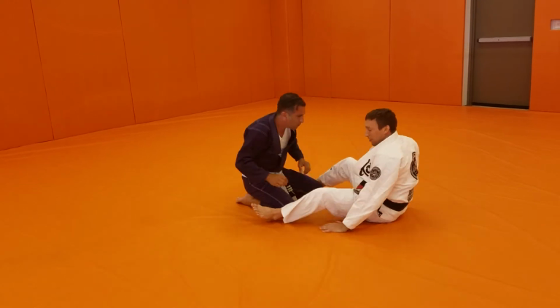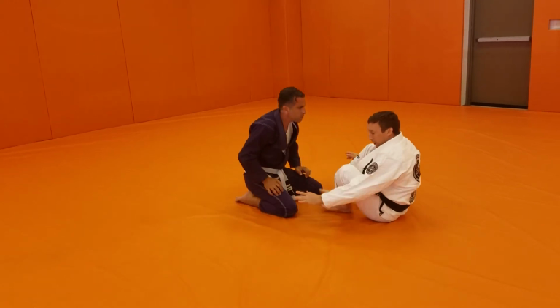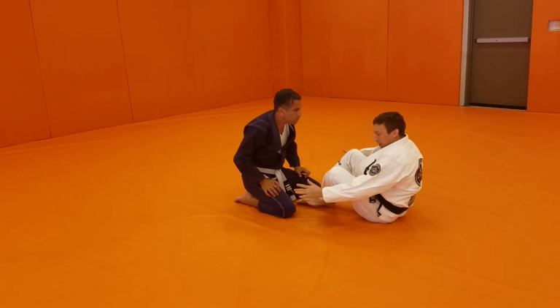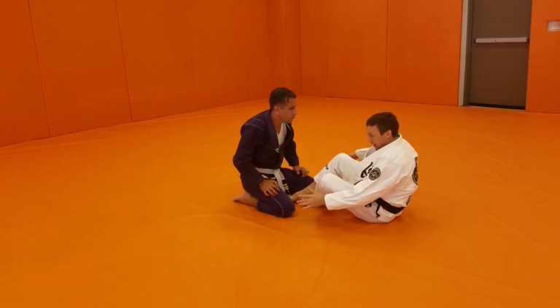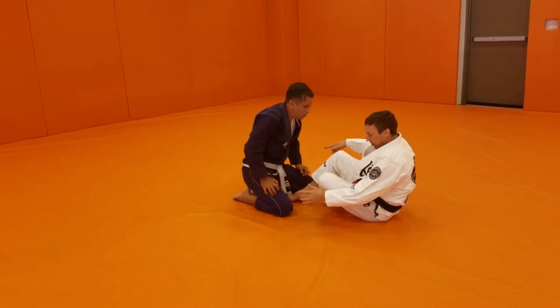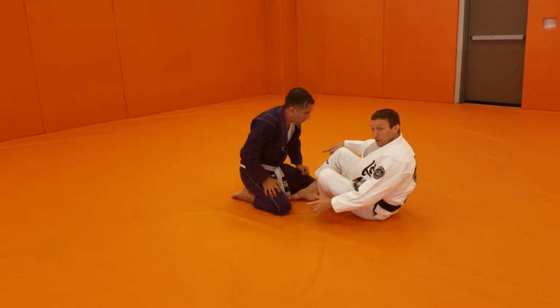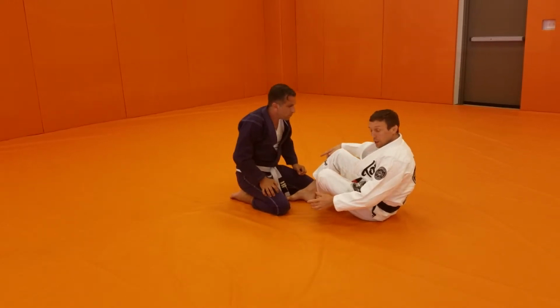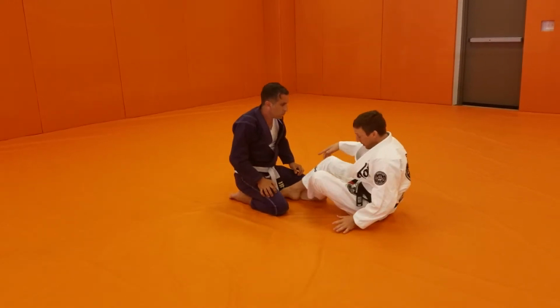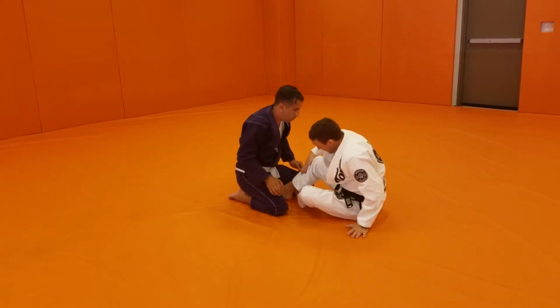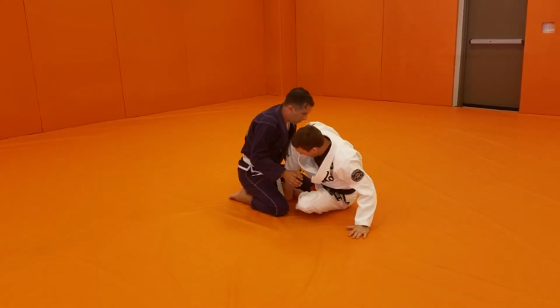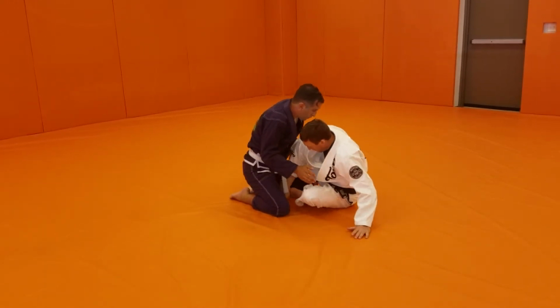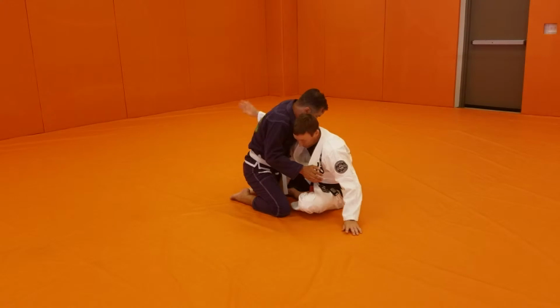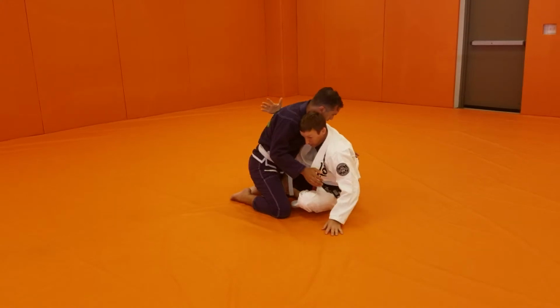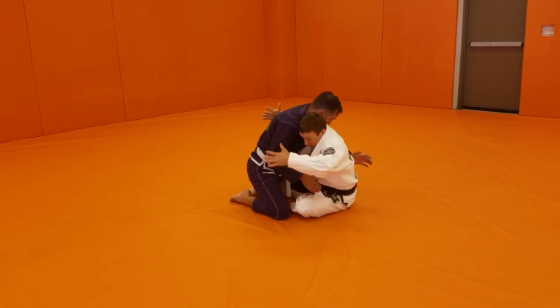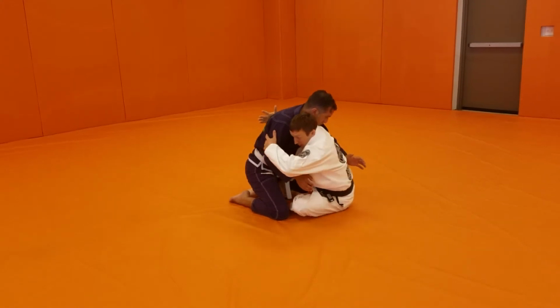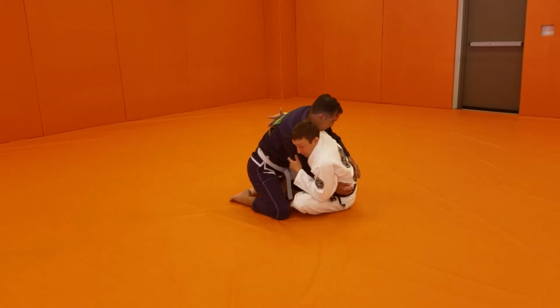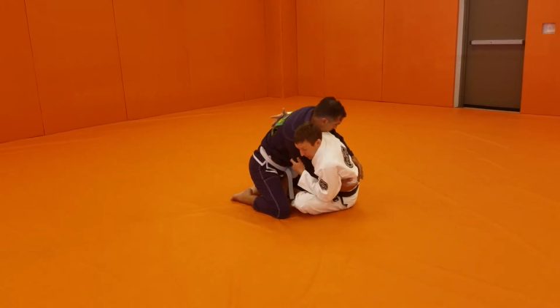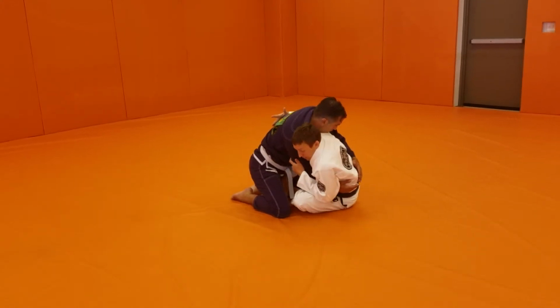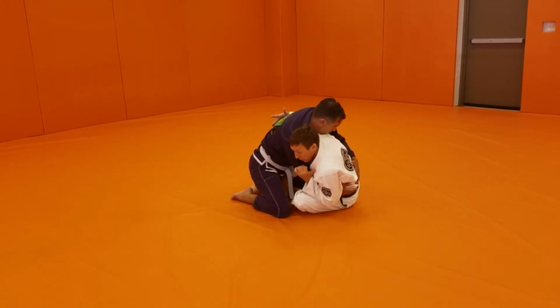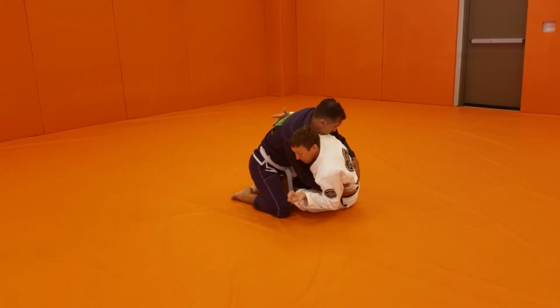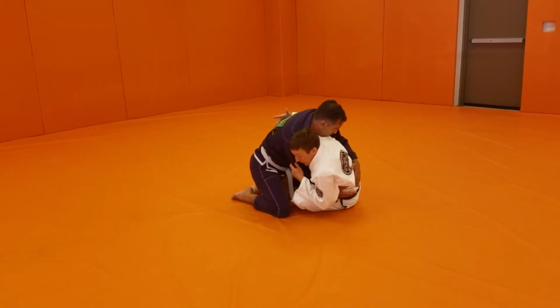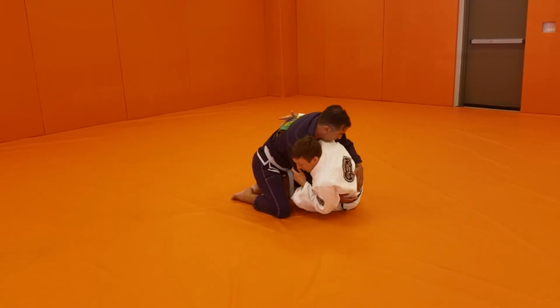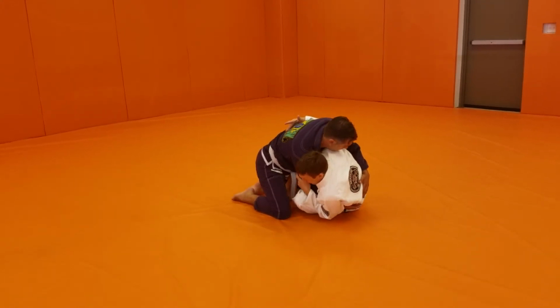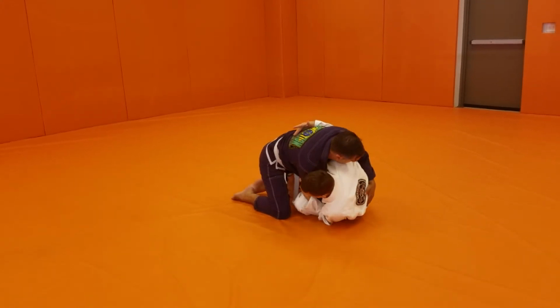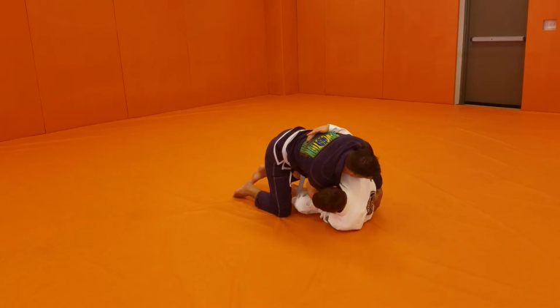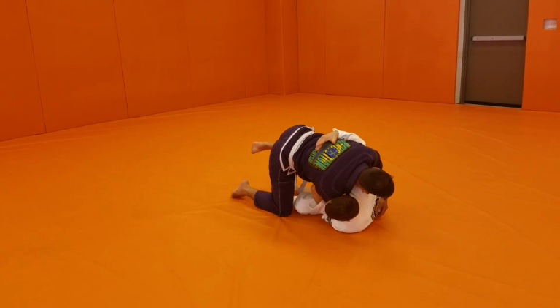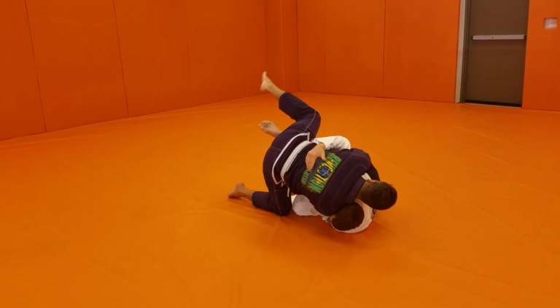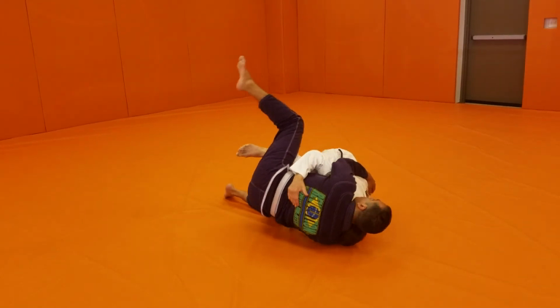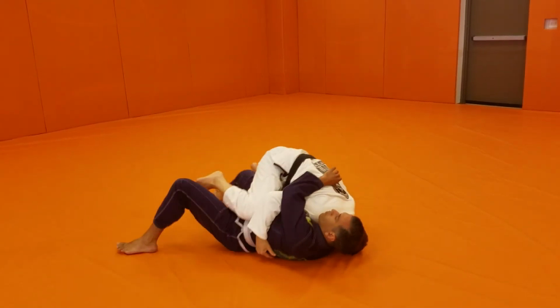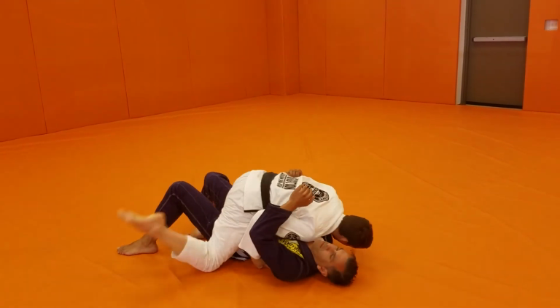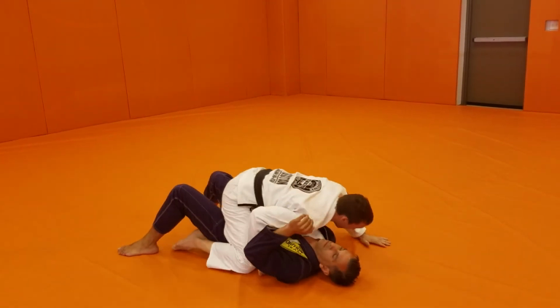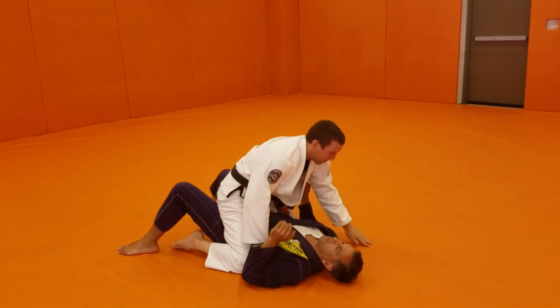My feet are inside his legs, one foot in front of the other. The leg that's in front reaches underneath. I hug his arm to me, fall to my side. Shoulder goes to the mat, my leg lifts, moving to mount.